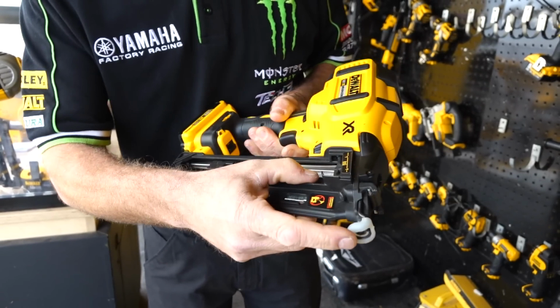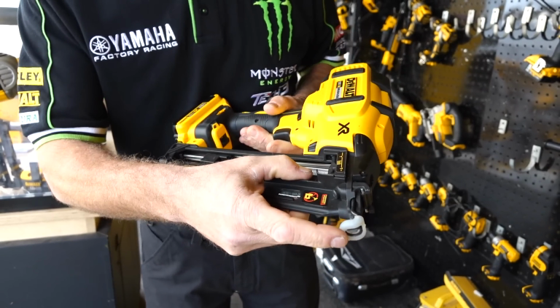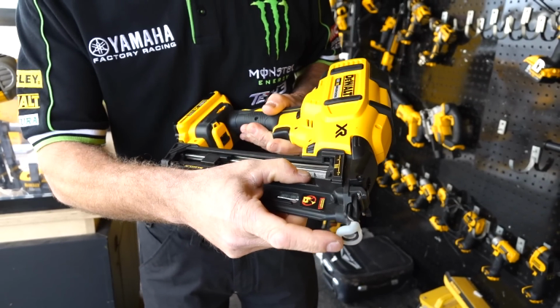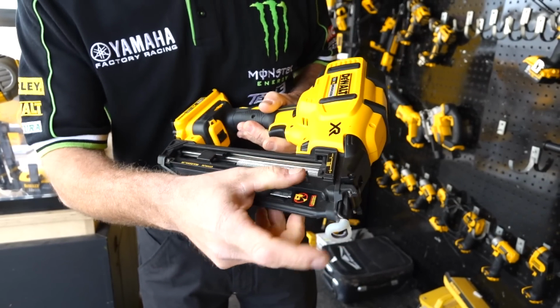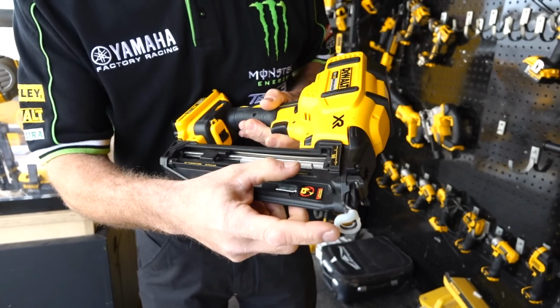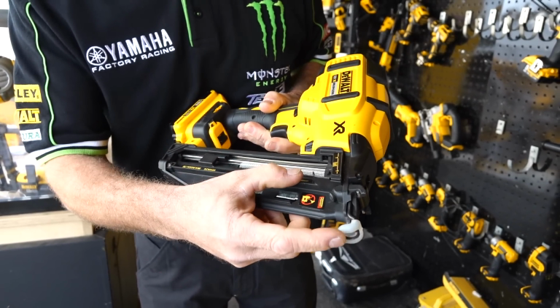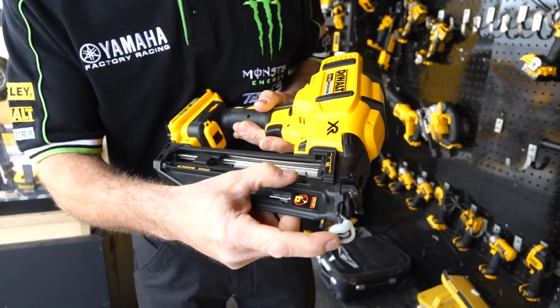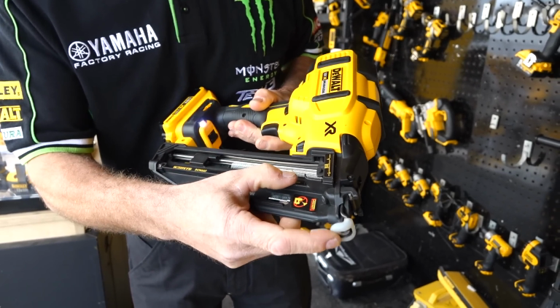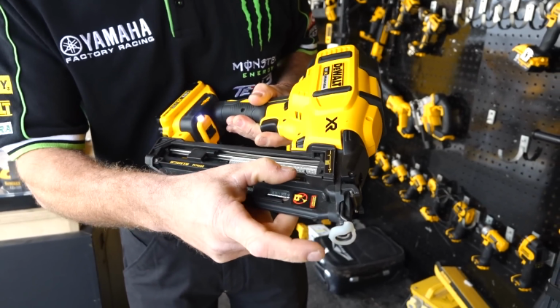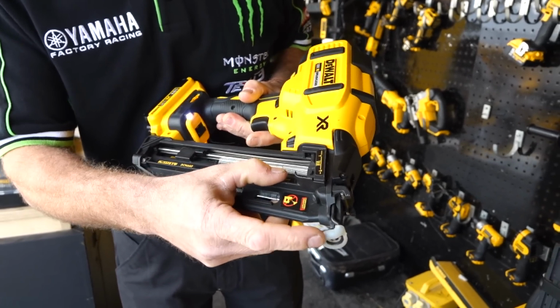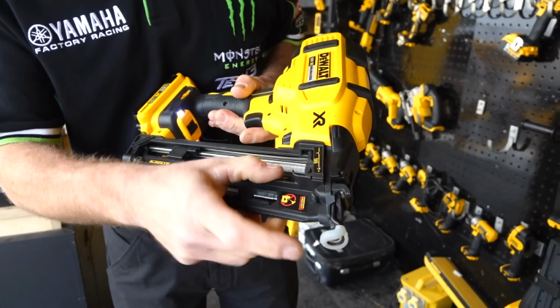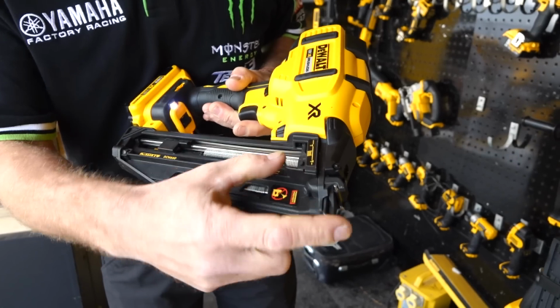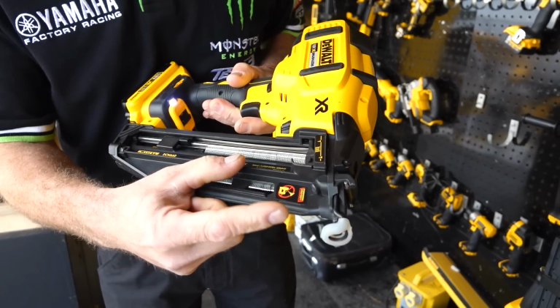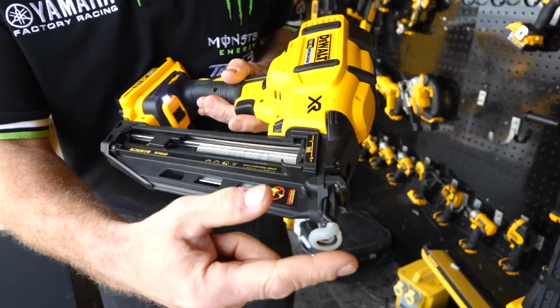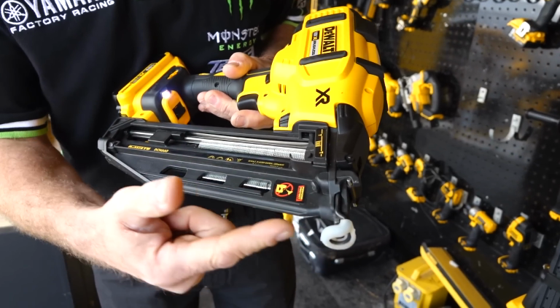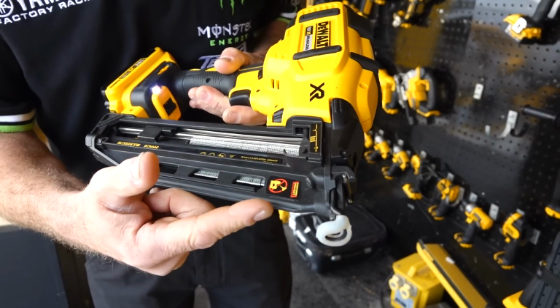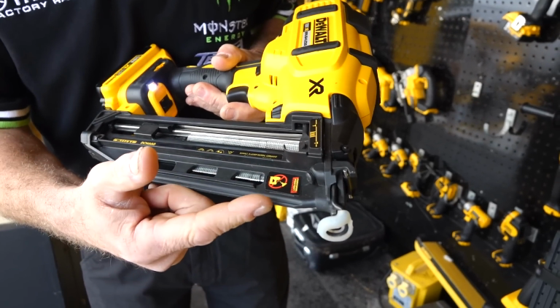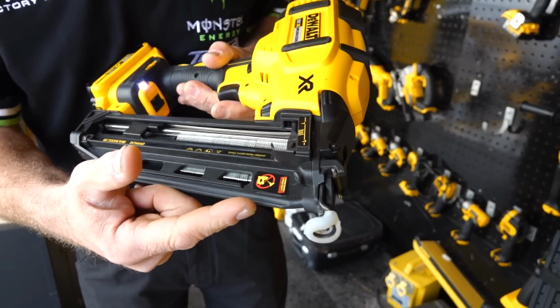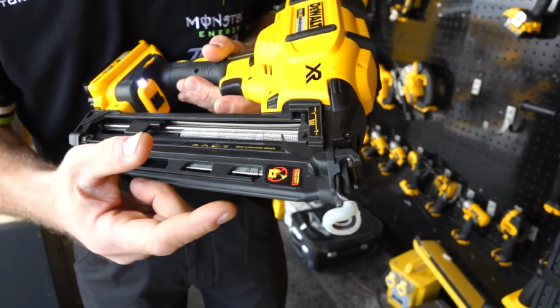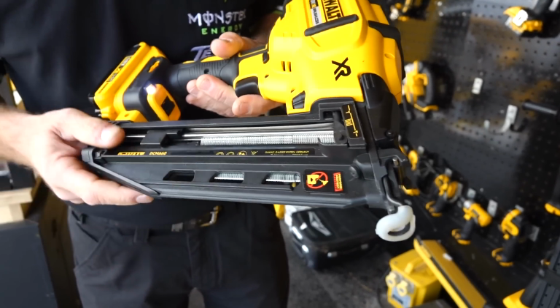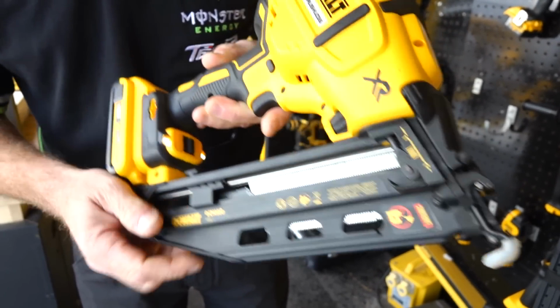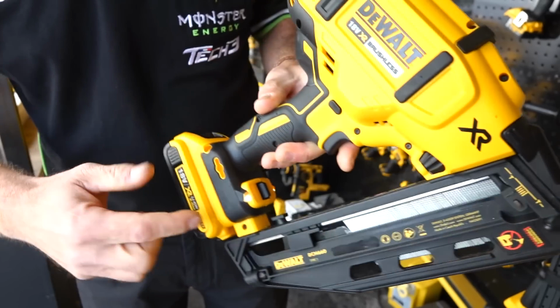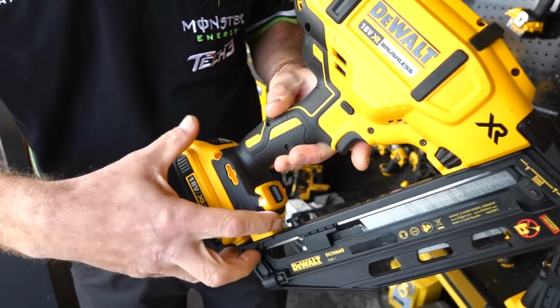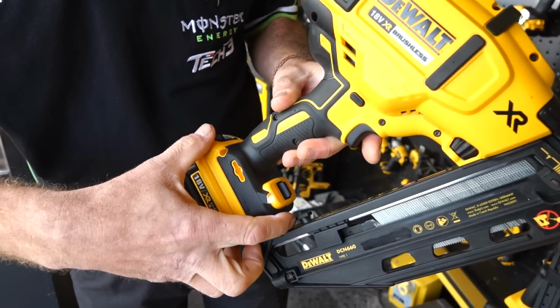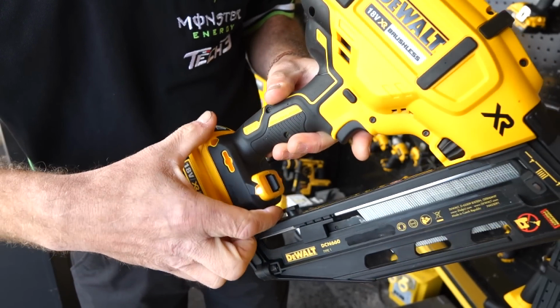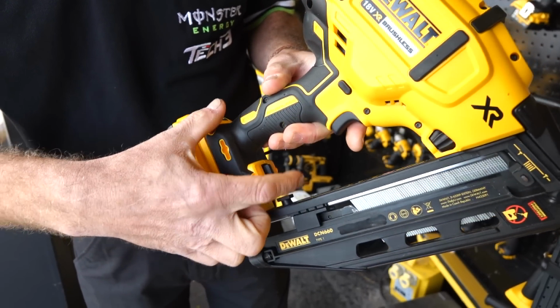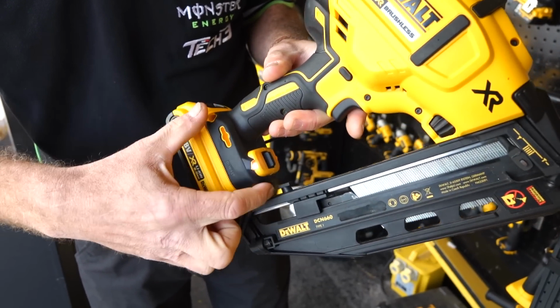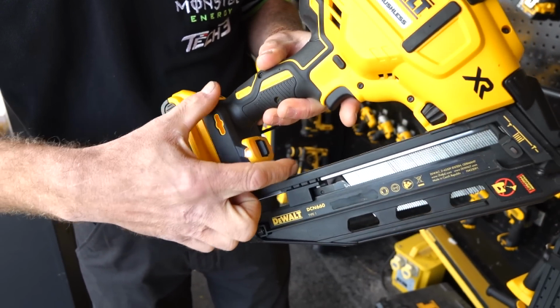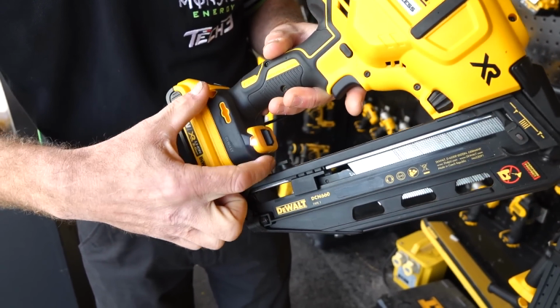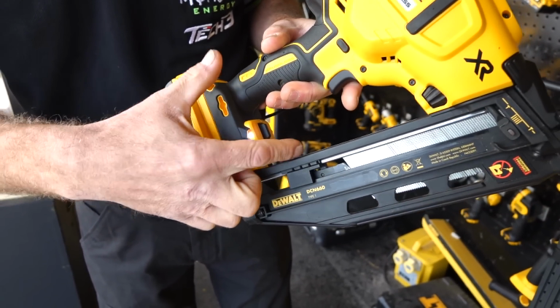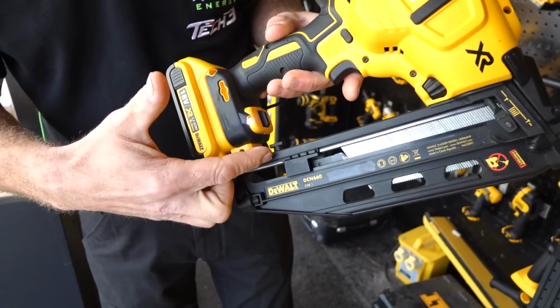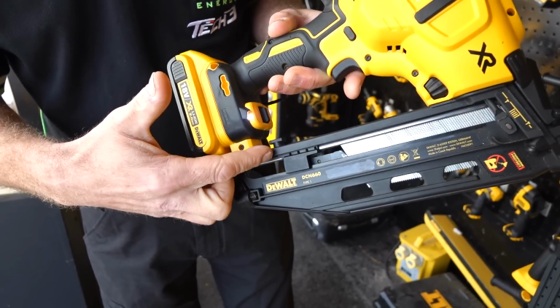On the front of the foot we have a soft end cover, so it's a no-mark cover. And on the back here, when you get it out of the box, there's a second one — a spare one included.